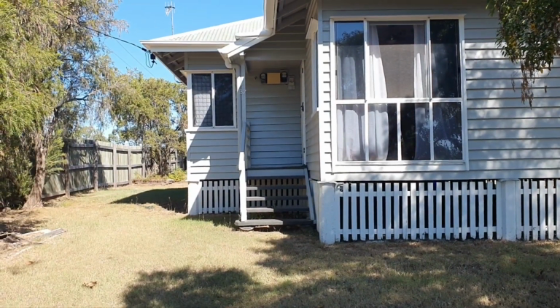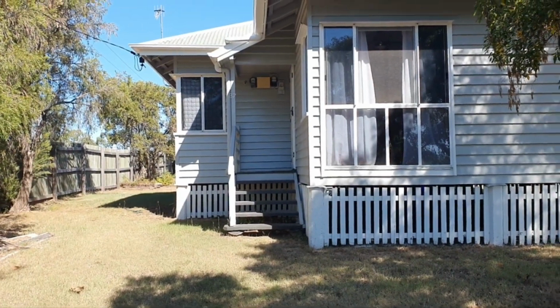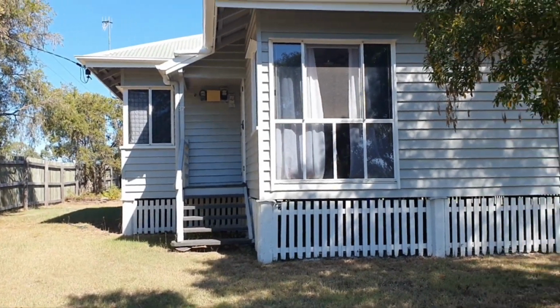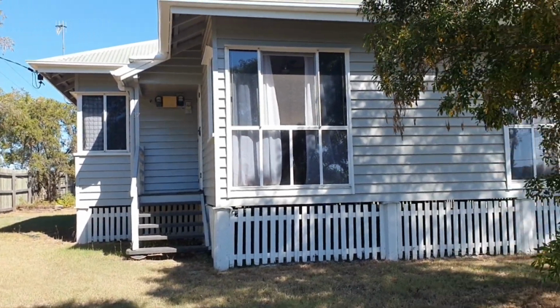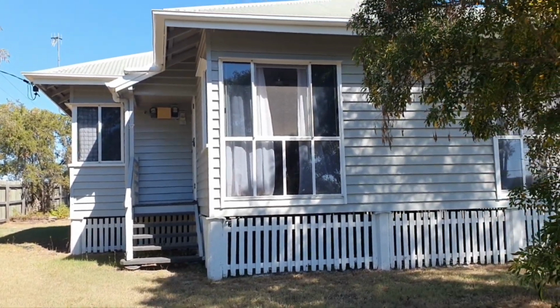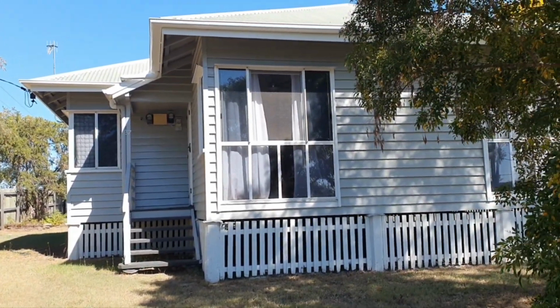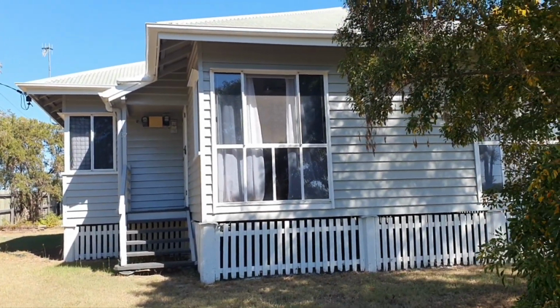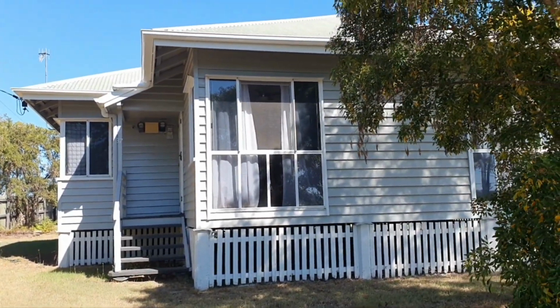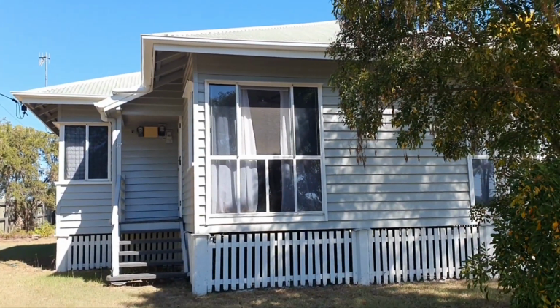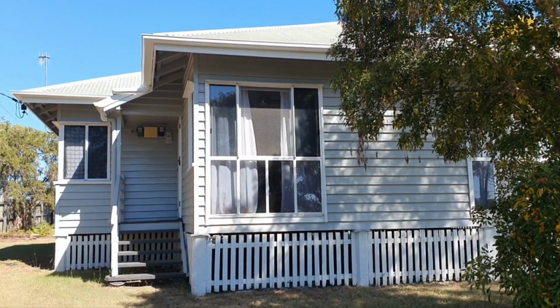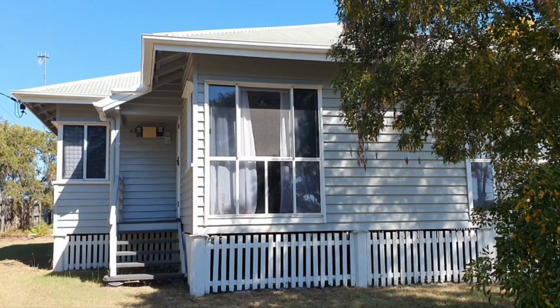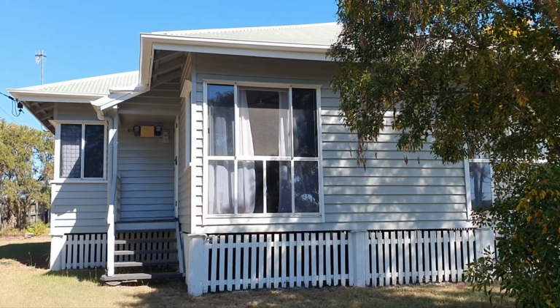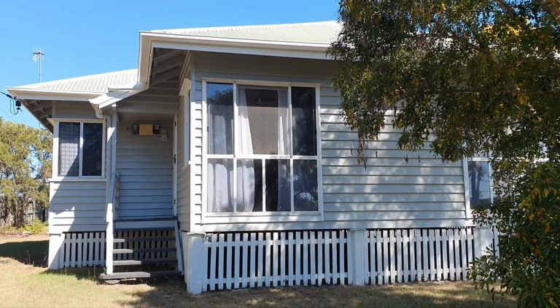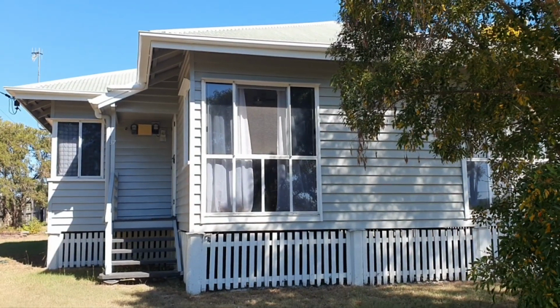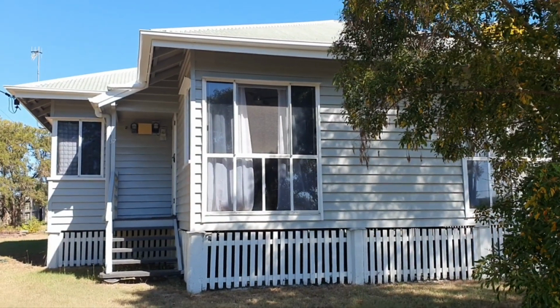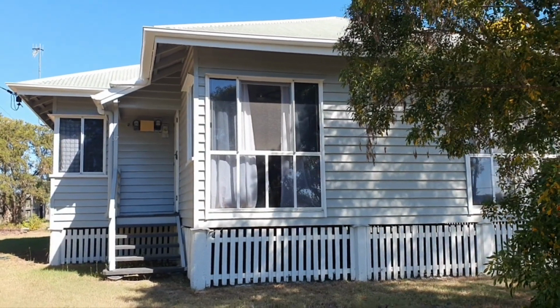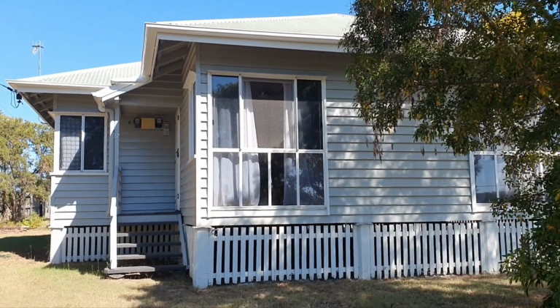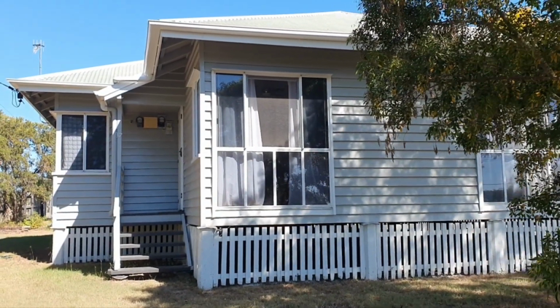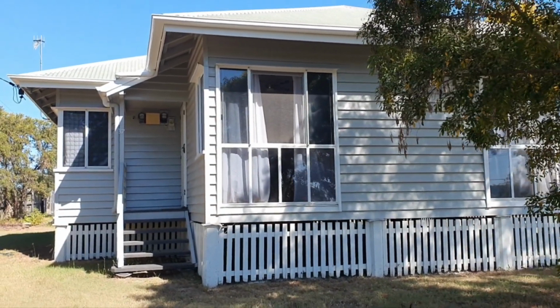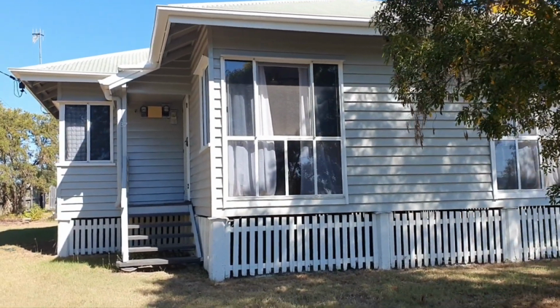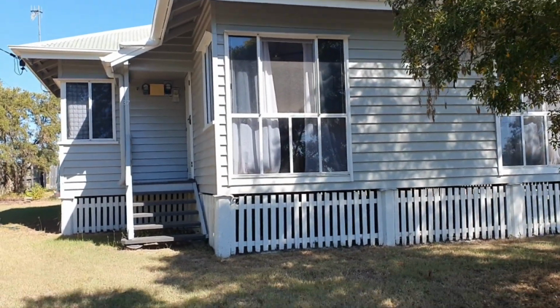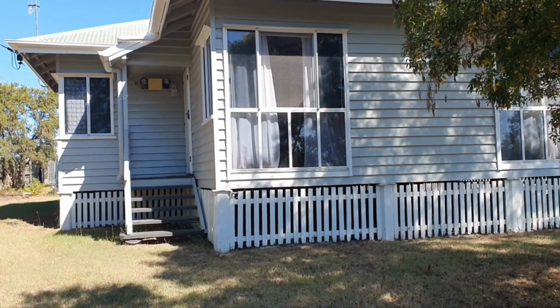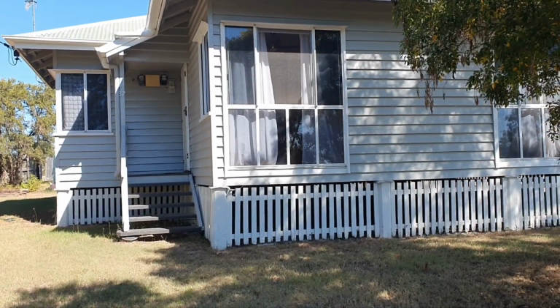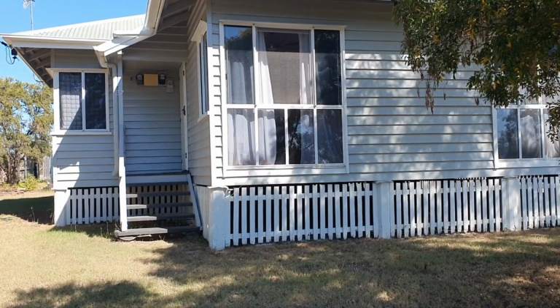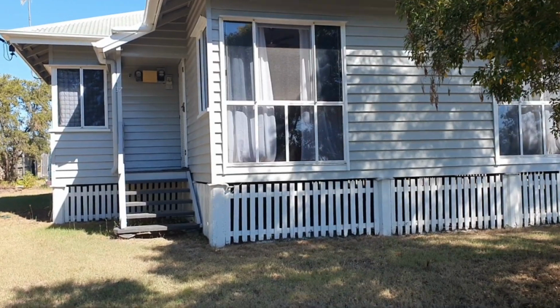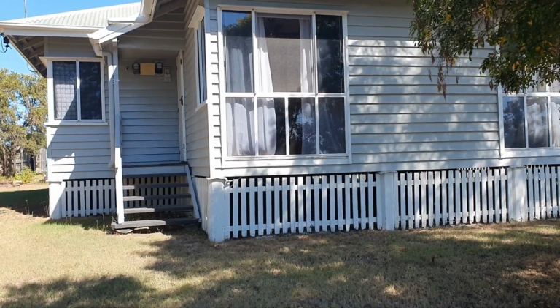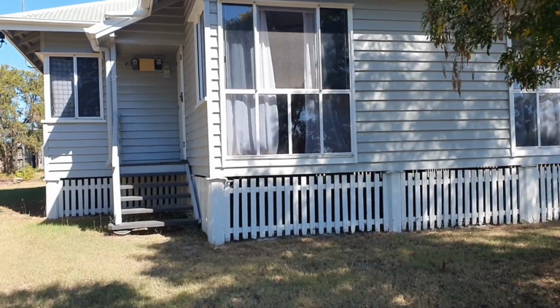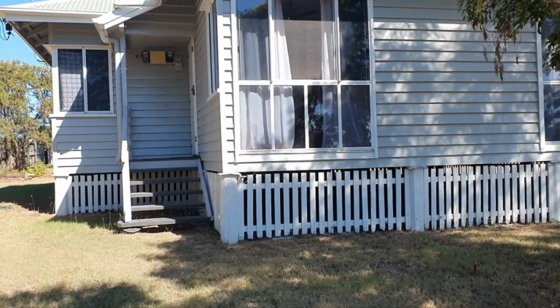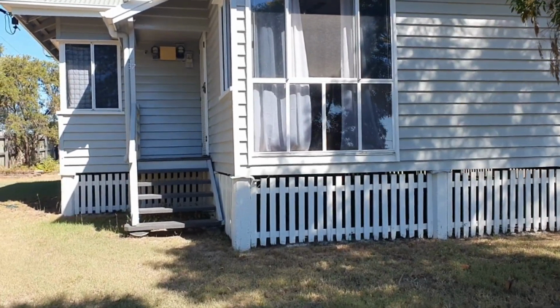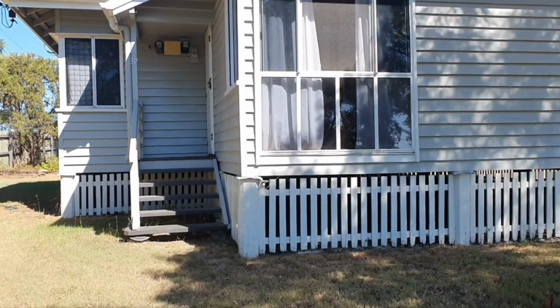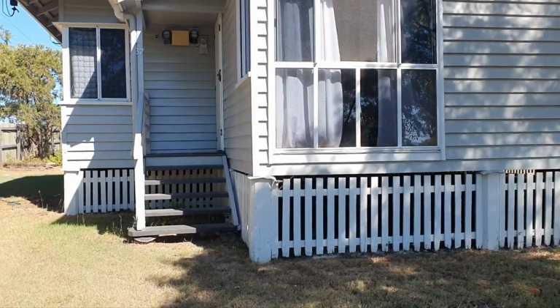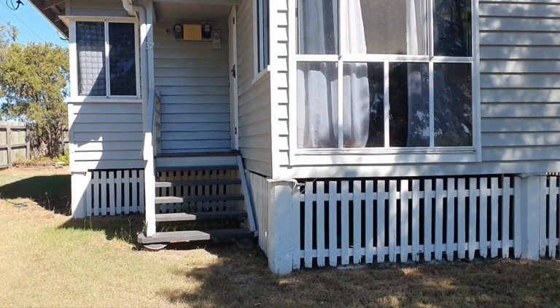It's a huge big block actually, and the house has been freshly painted on the outside. The roof is in very good condition, and it's got concrete stumps underneath. Come on in, let's have a look around inside.